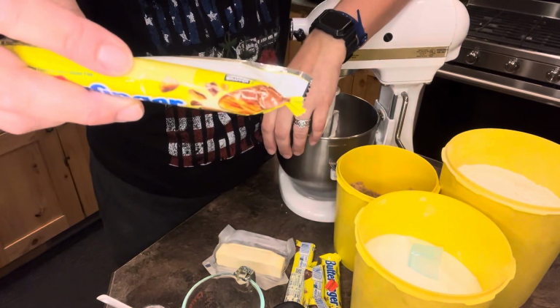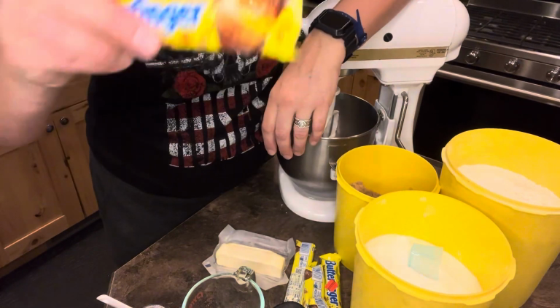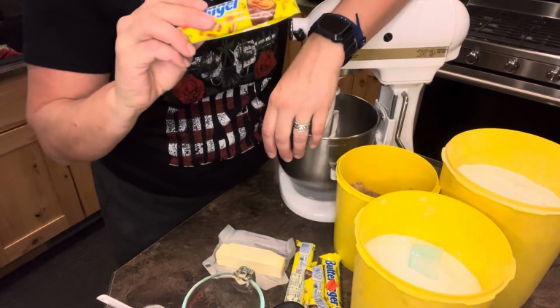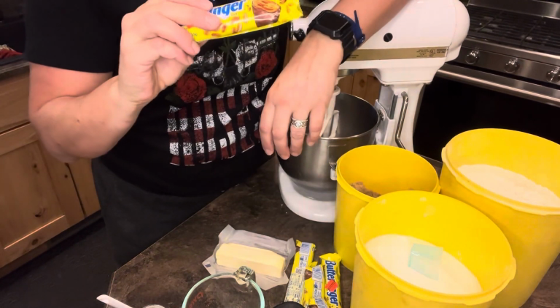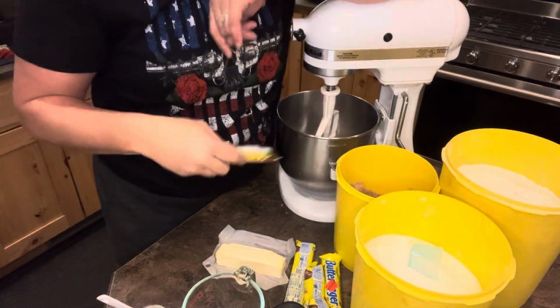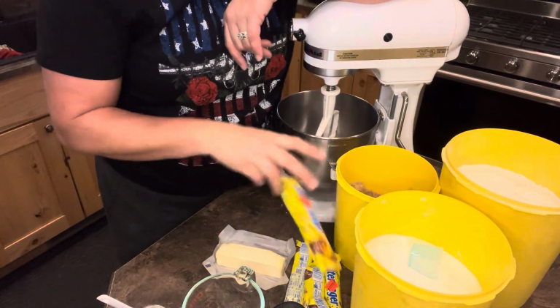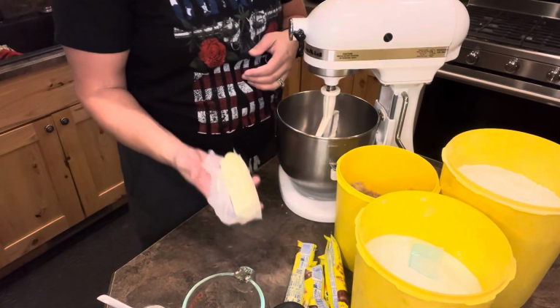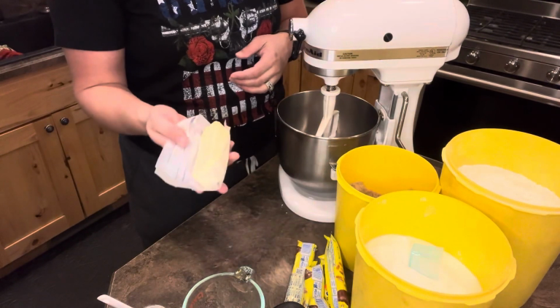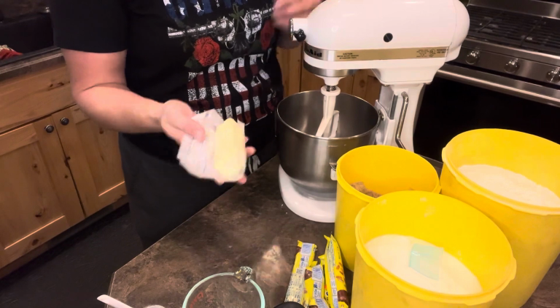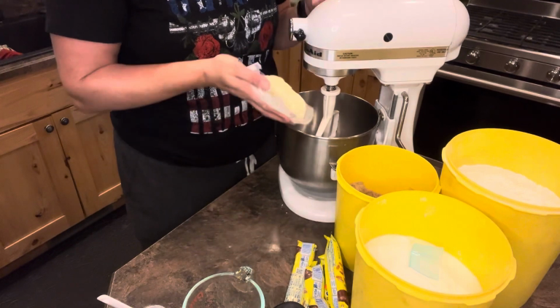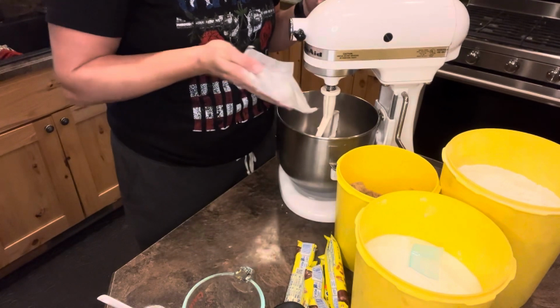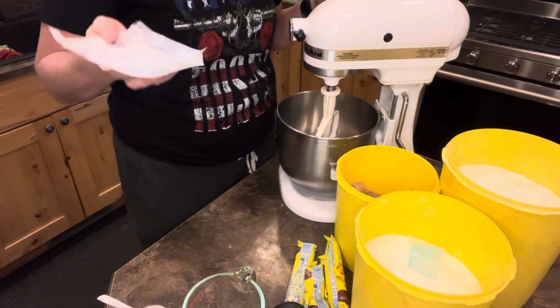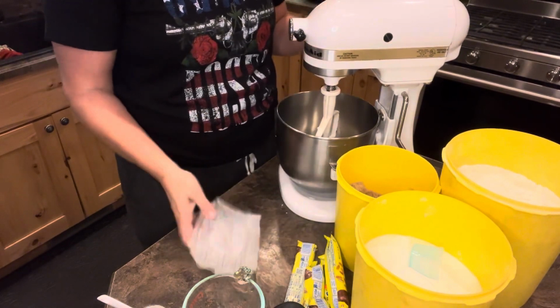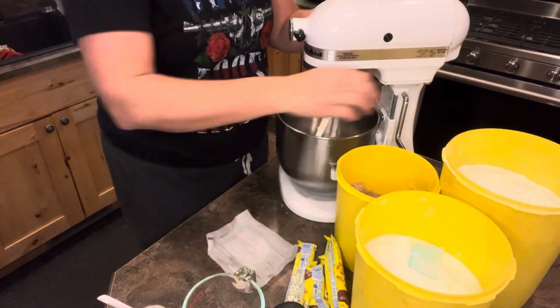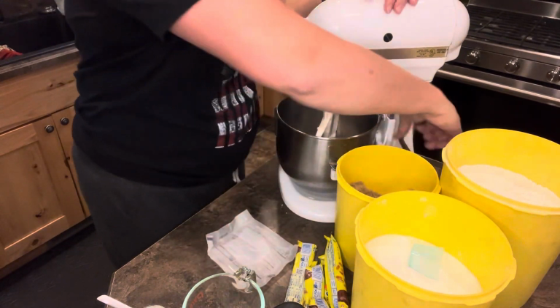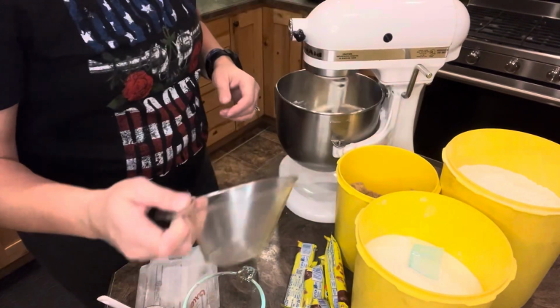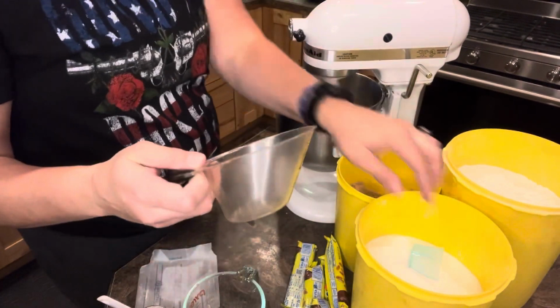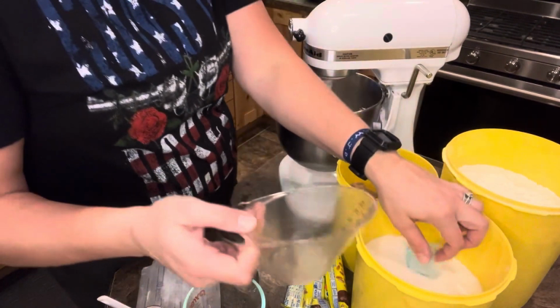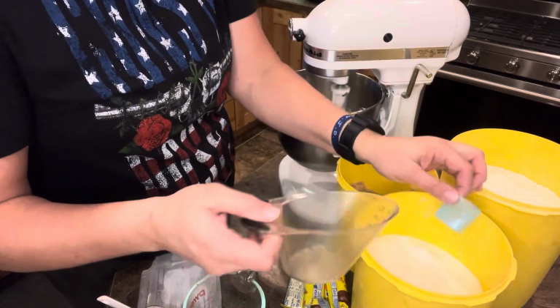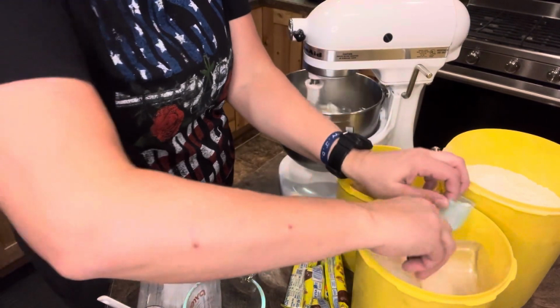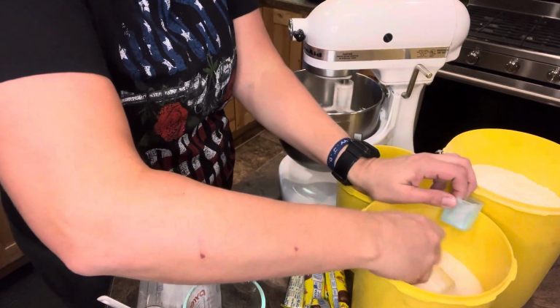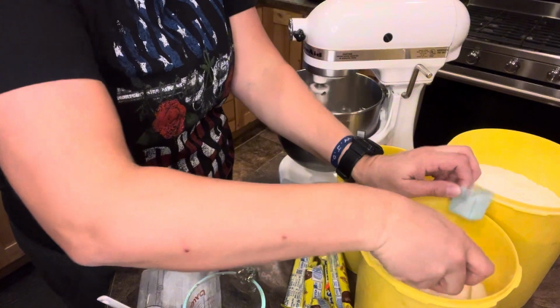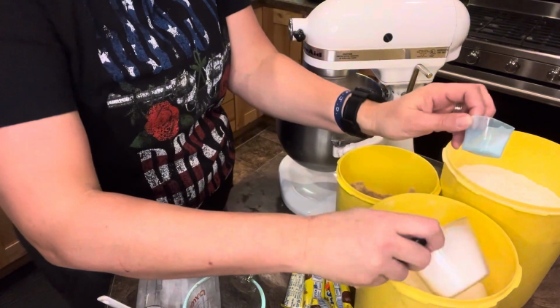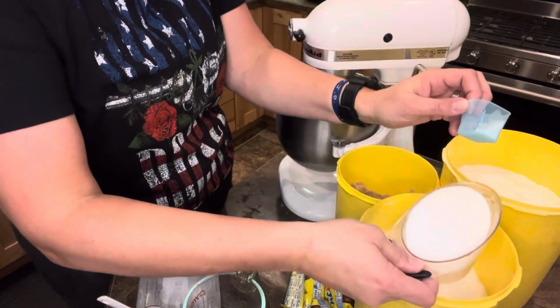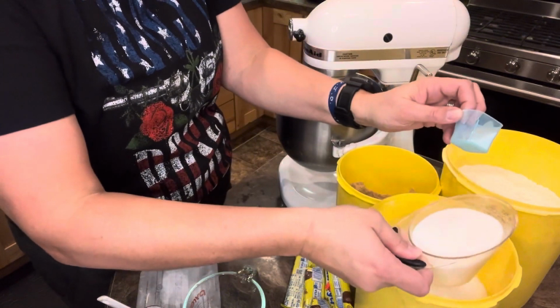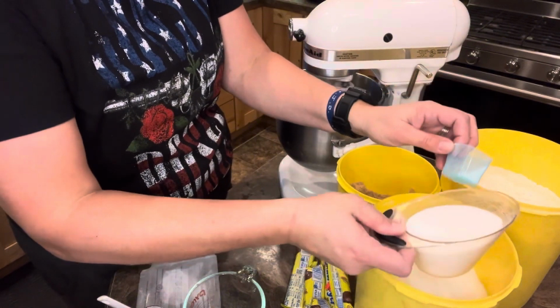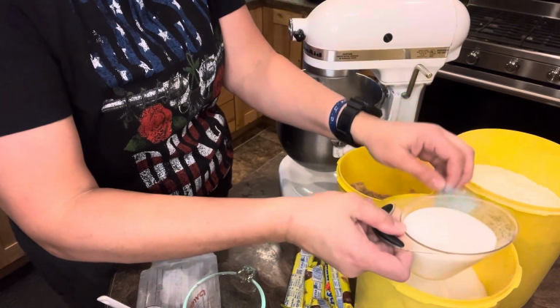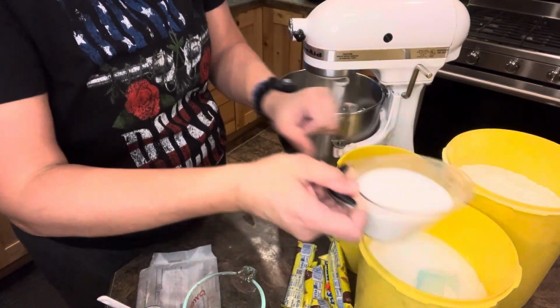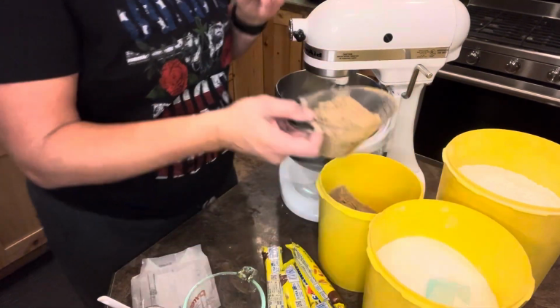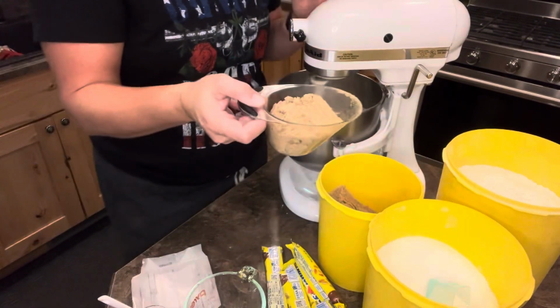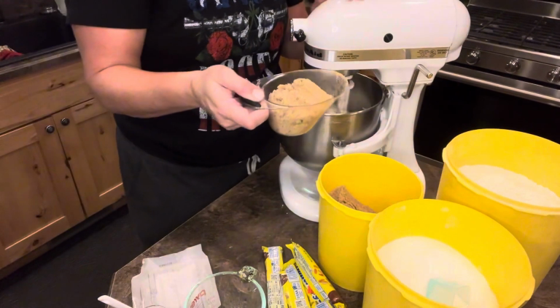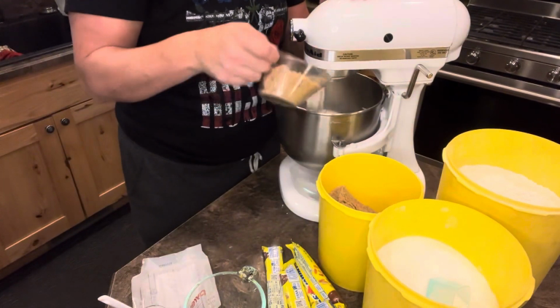November 29th, 2023. A half a cup of butter — so one stick. Three-fourths cup of sugar. Two-thirds cup brown sugar.